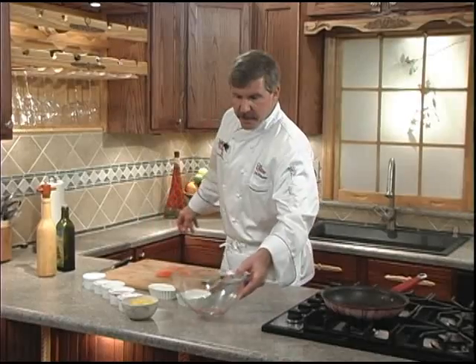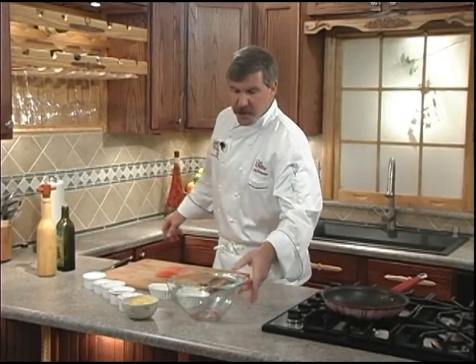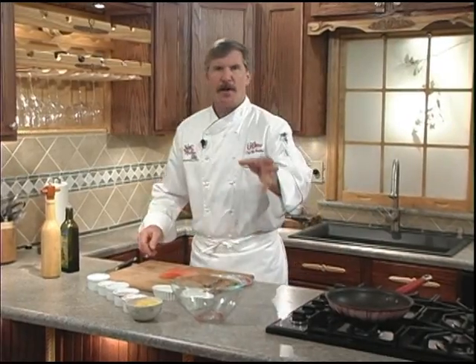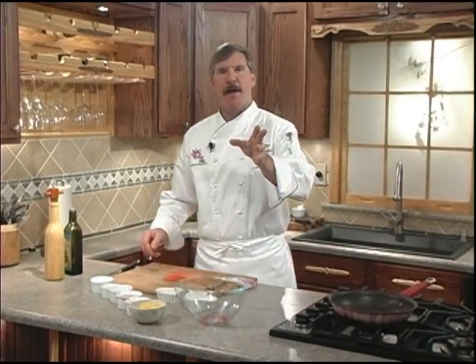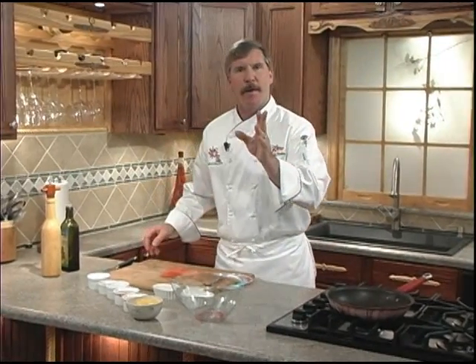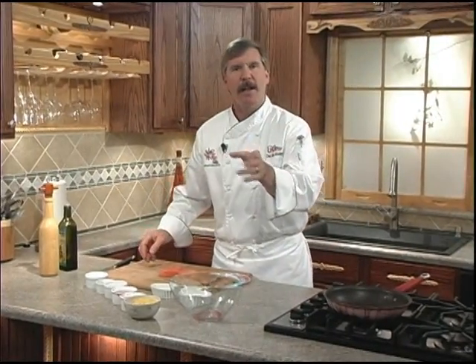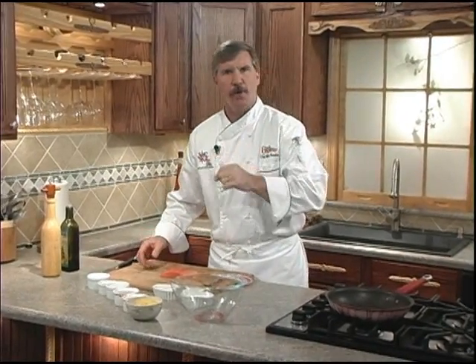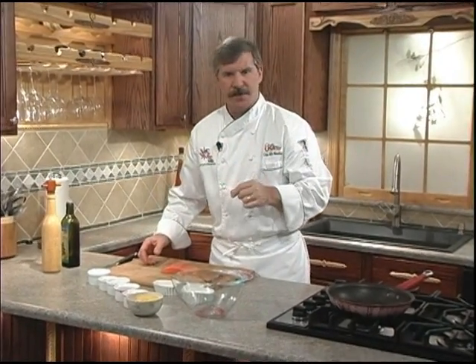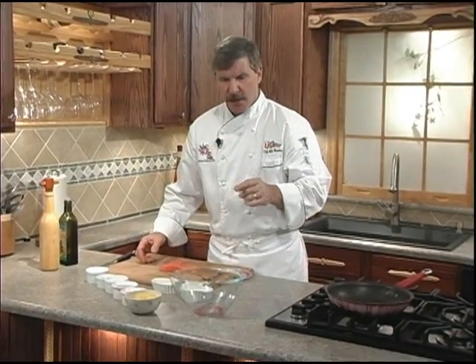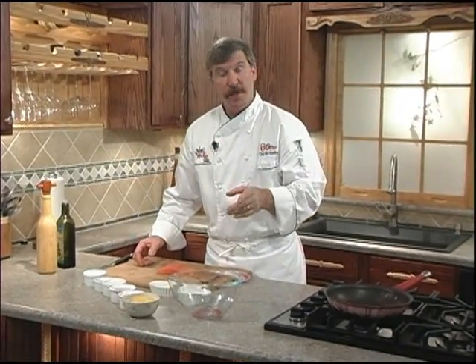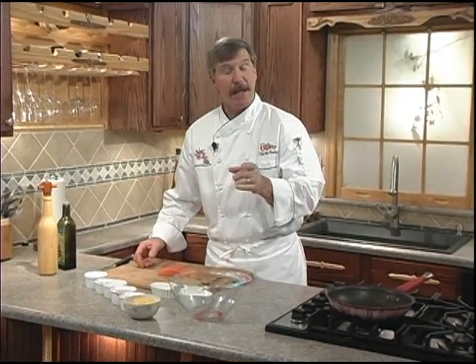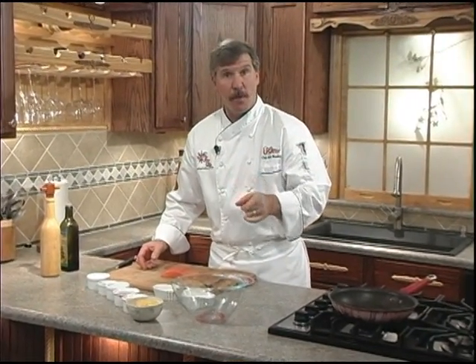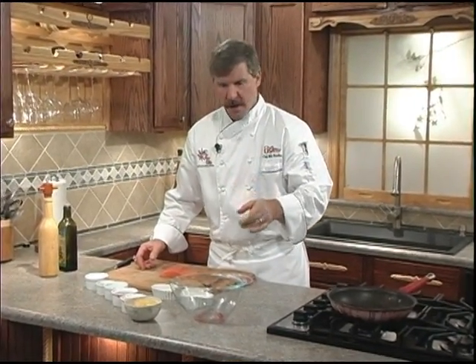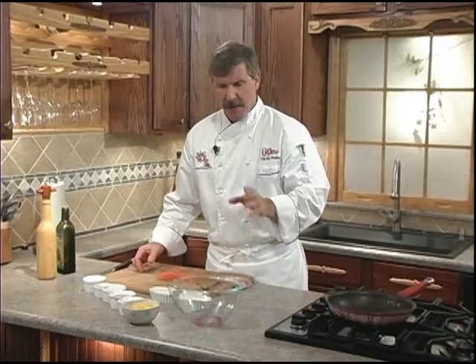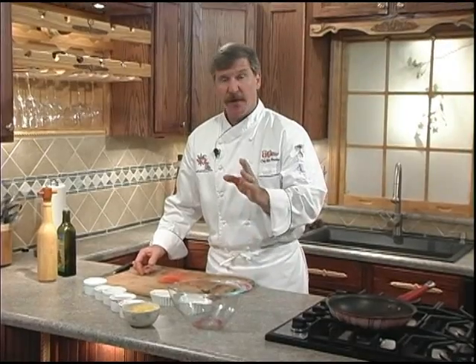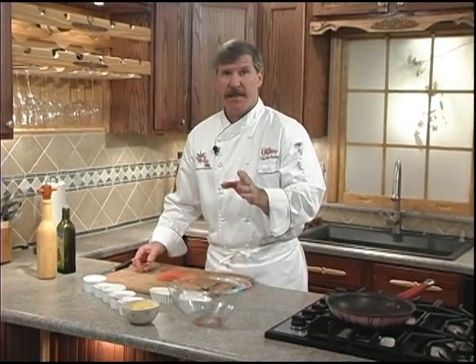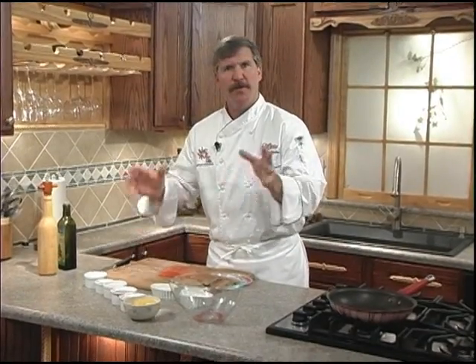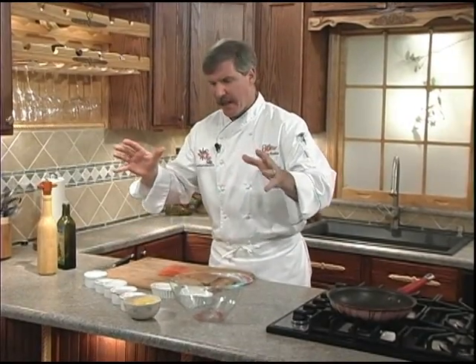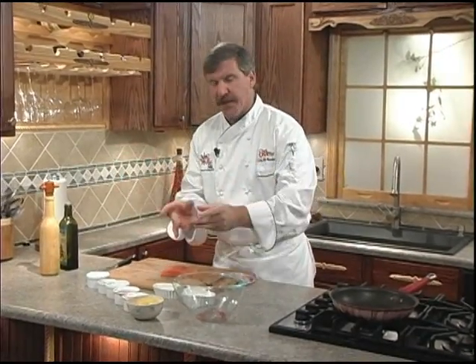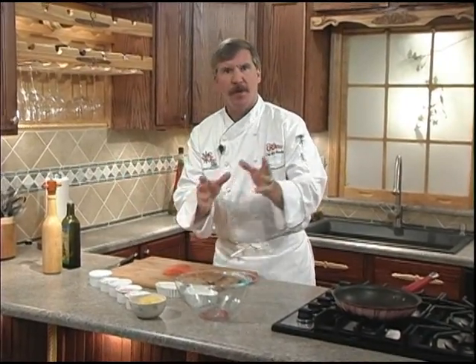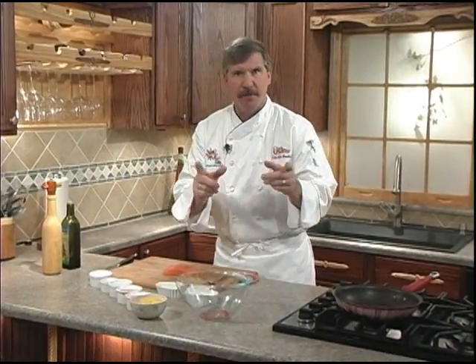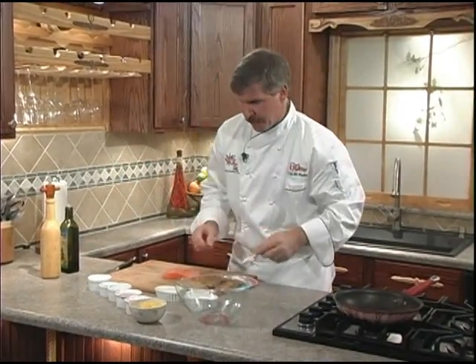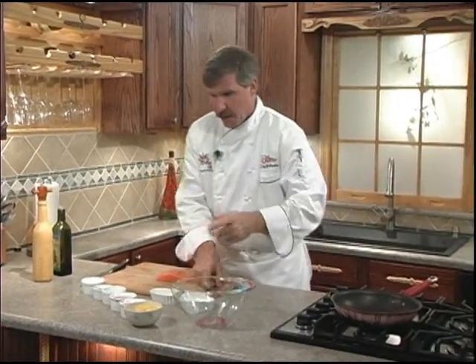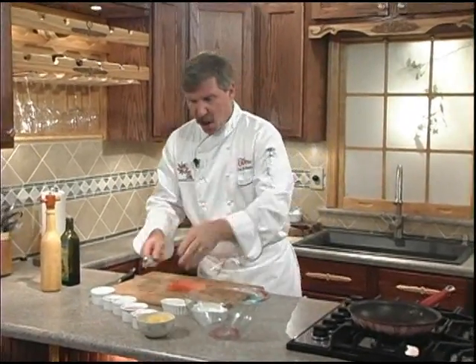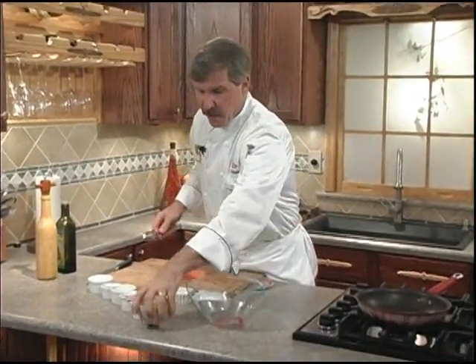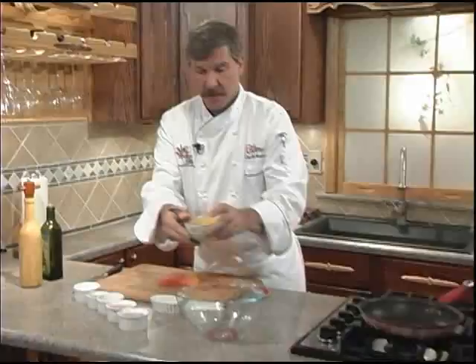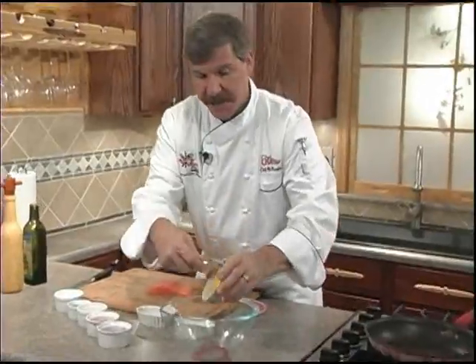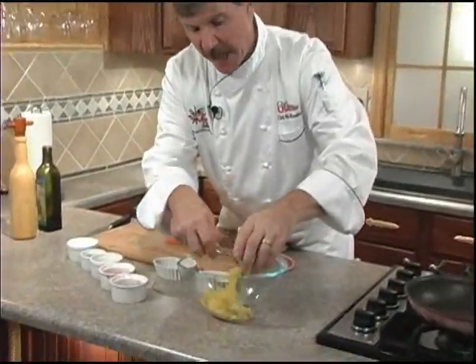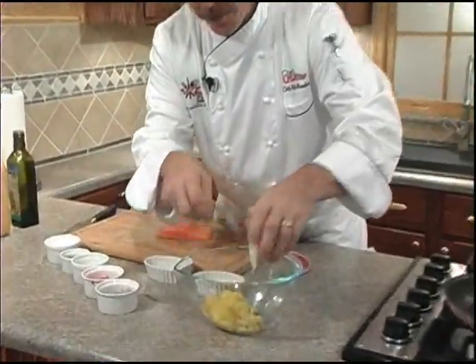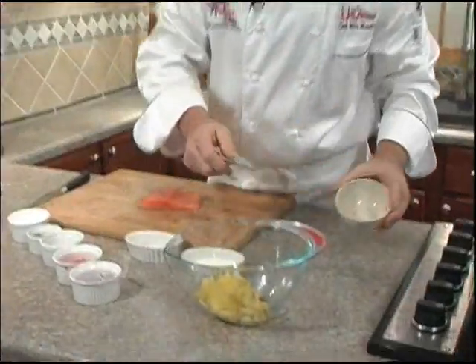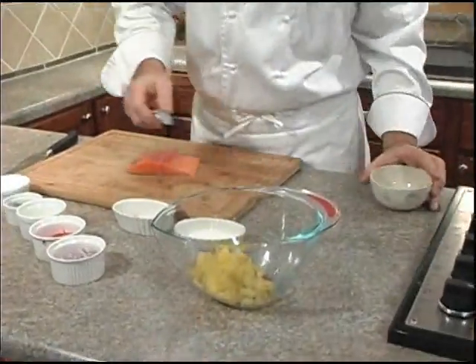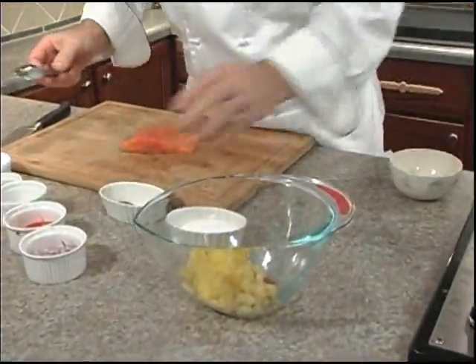The recipe starts by preparing our pineapple jalapeño relish. You can actually do this the night before, but you want to do it first because you want those flavors to kind of meld together while they're in the refrigerator. We're going to start with our diced pineapple — use it fresh, don't use the can.